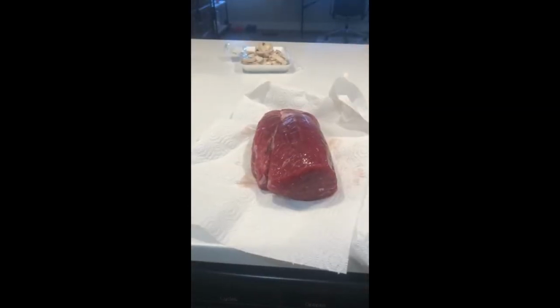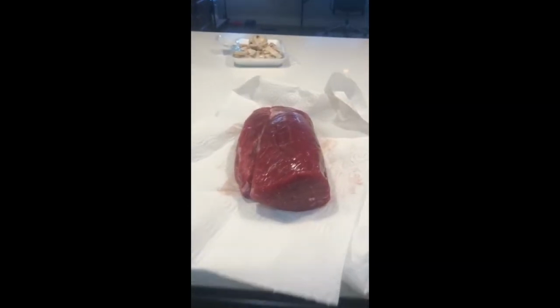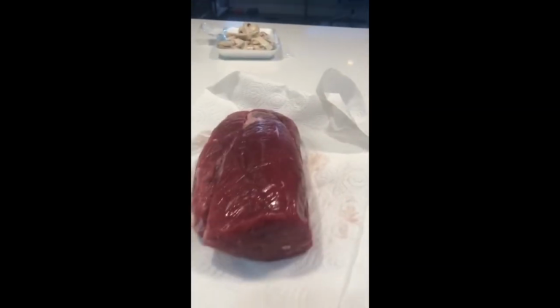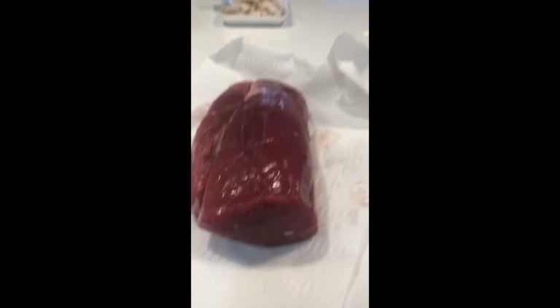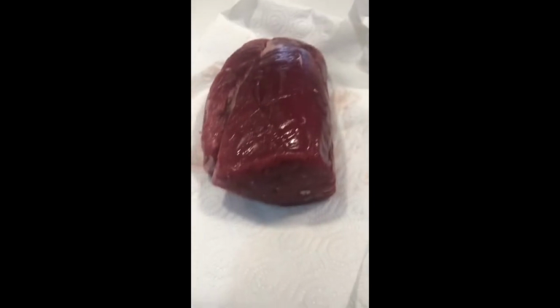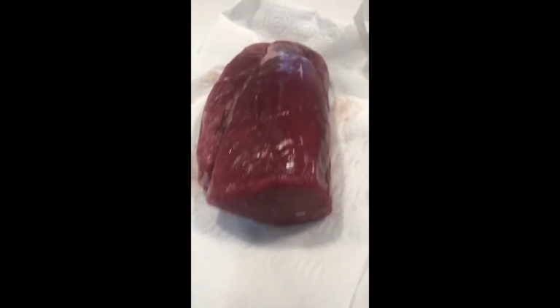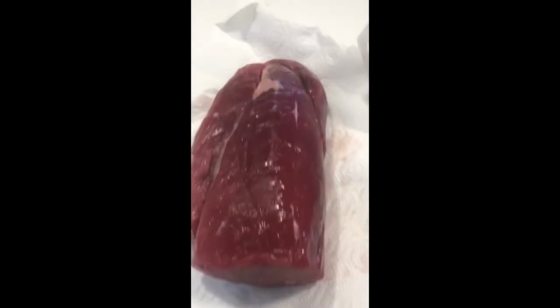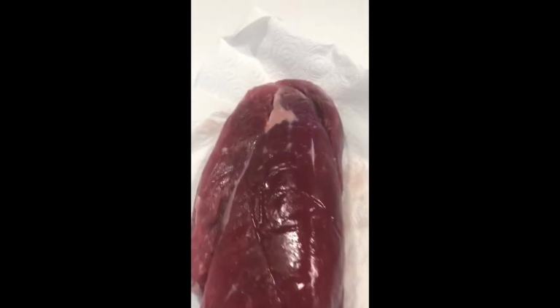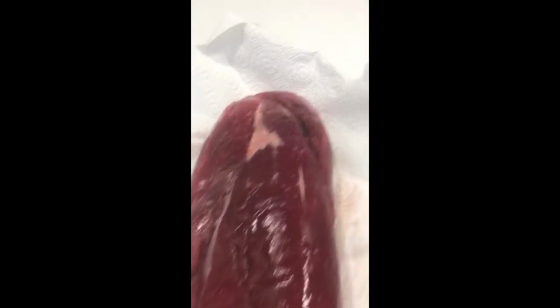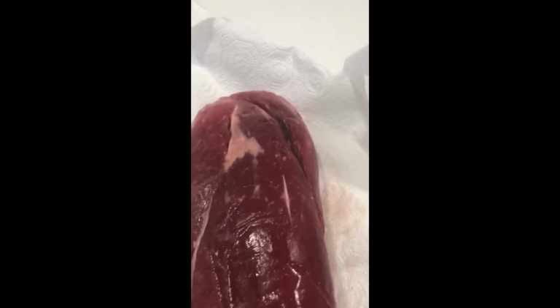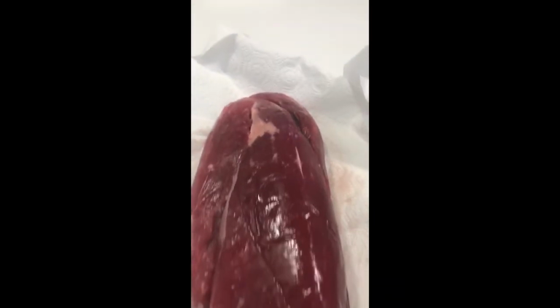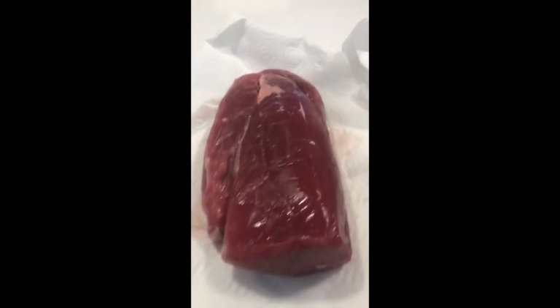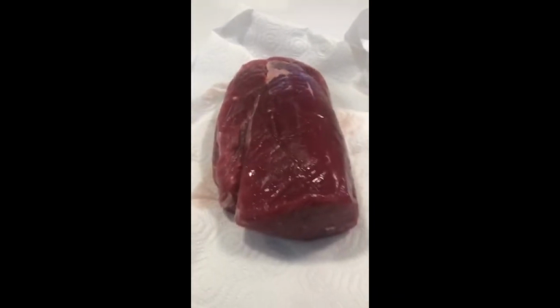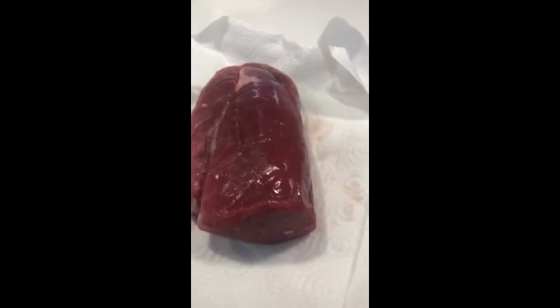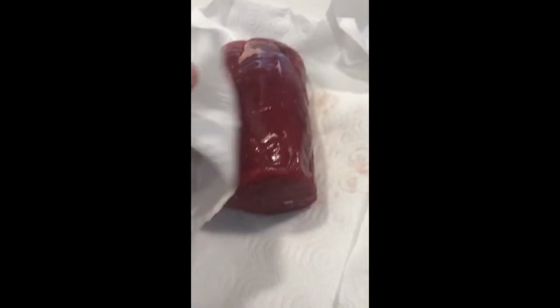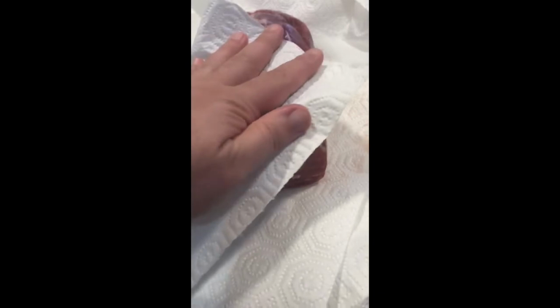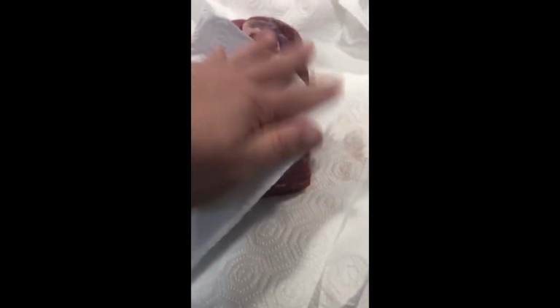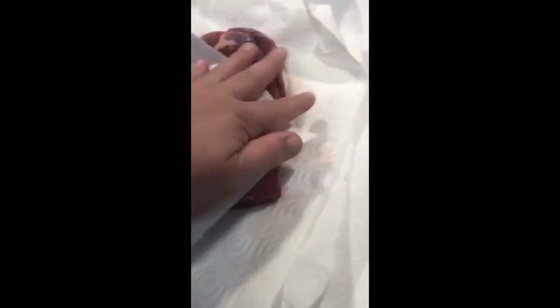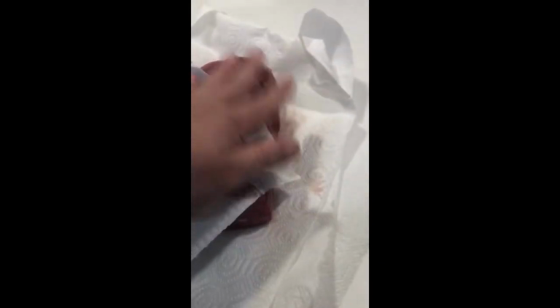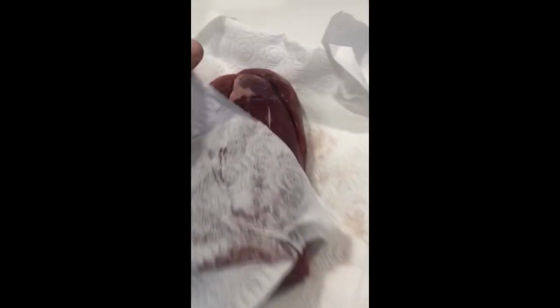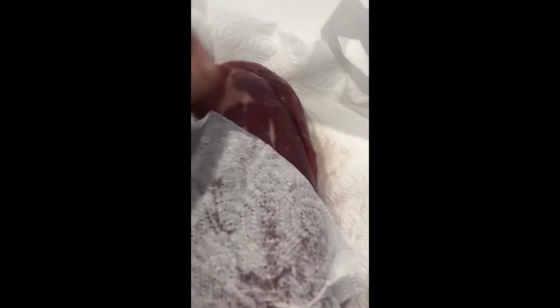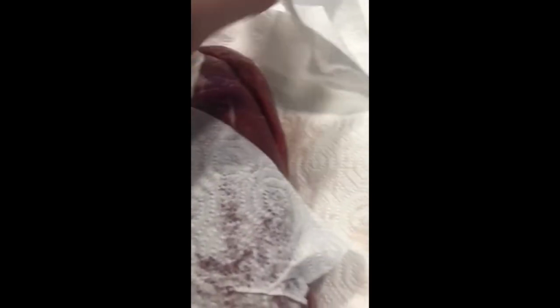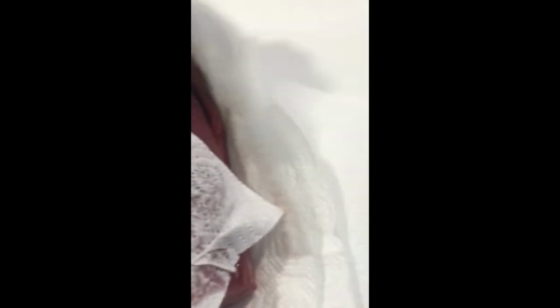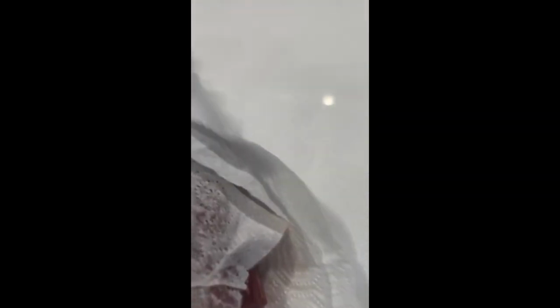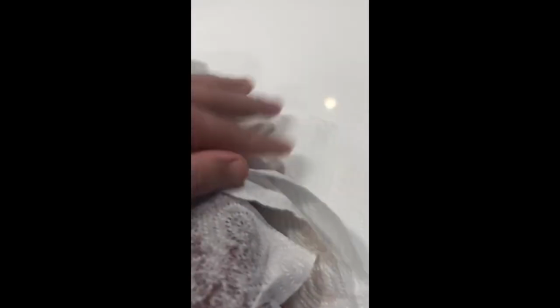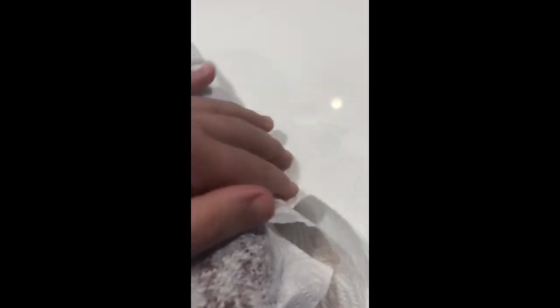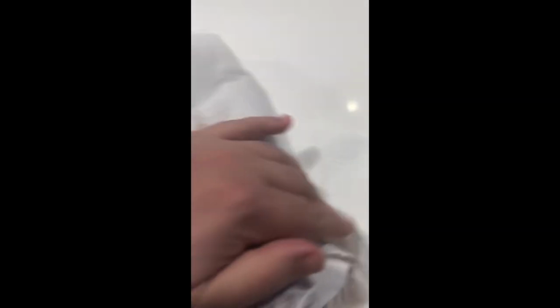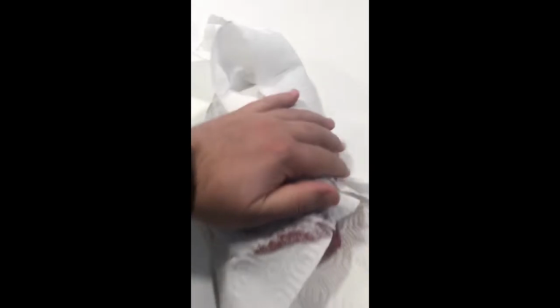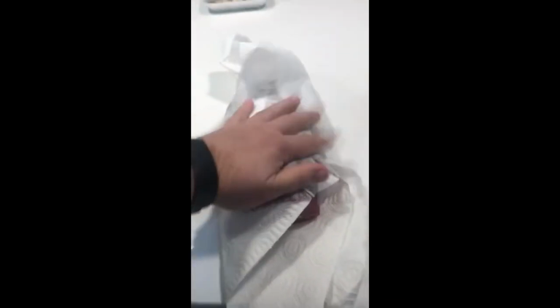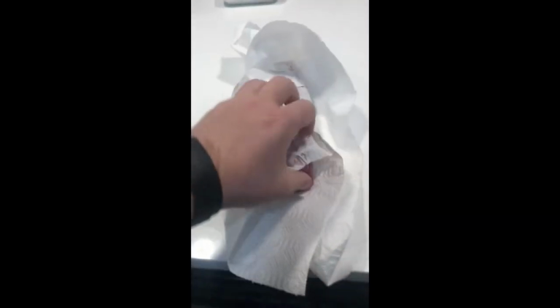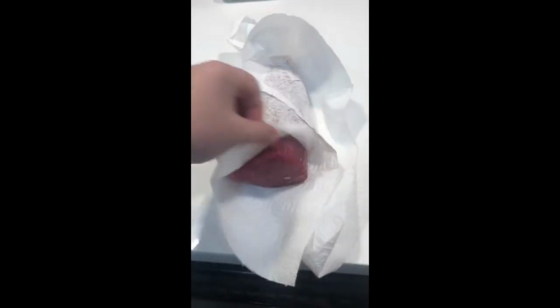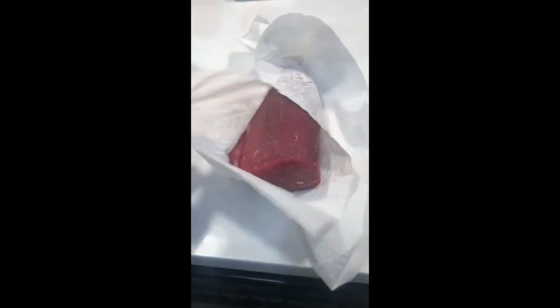So here we have the tenderloin, looking very nice. The key is to keep it pat and dry, pat it up, and season with salt and pepper on them.